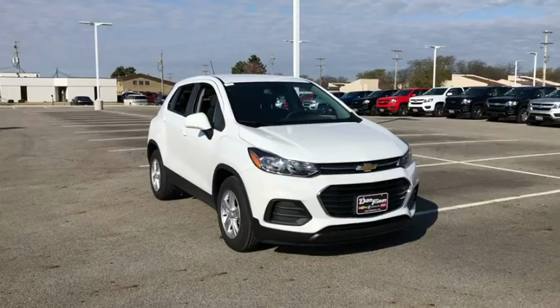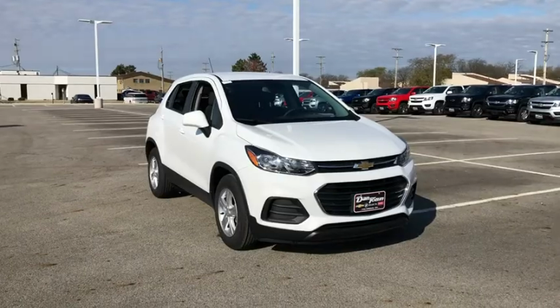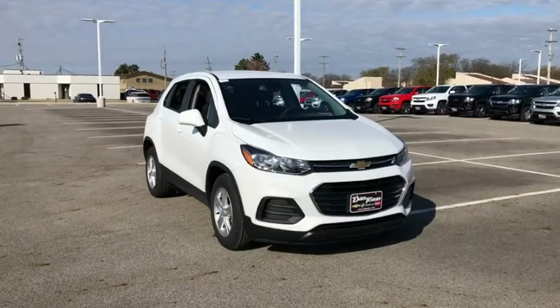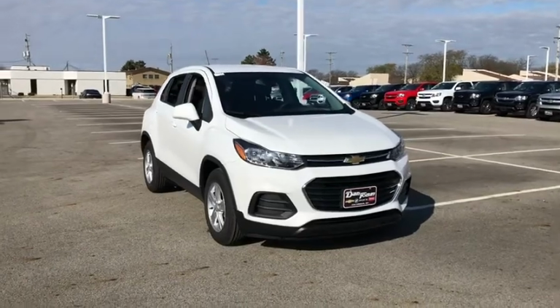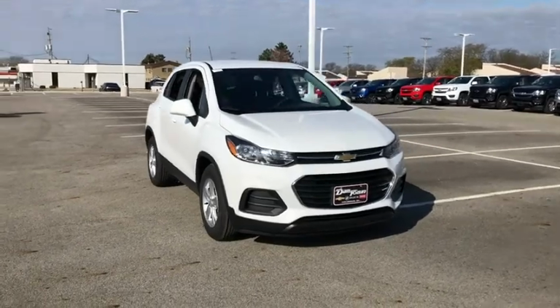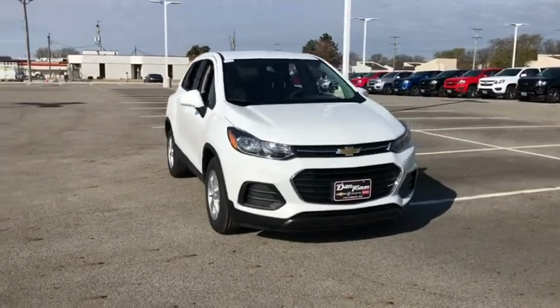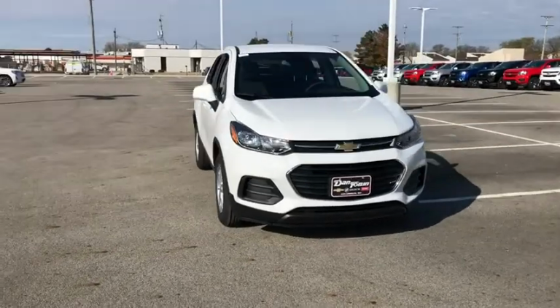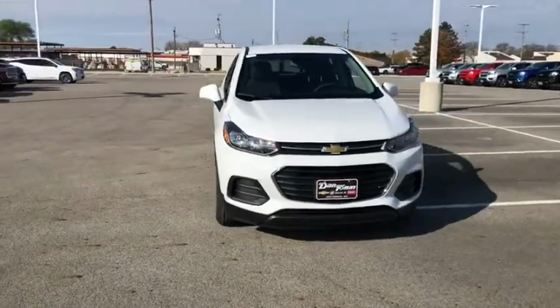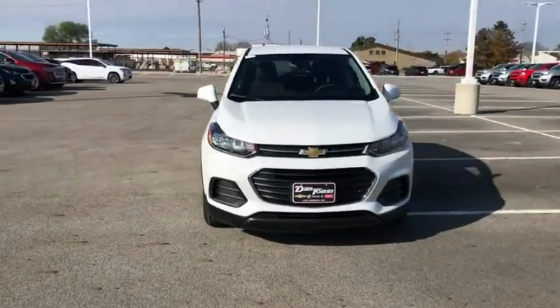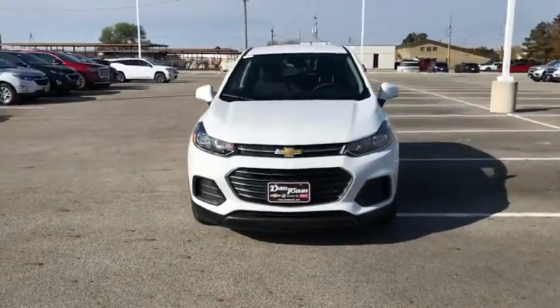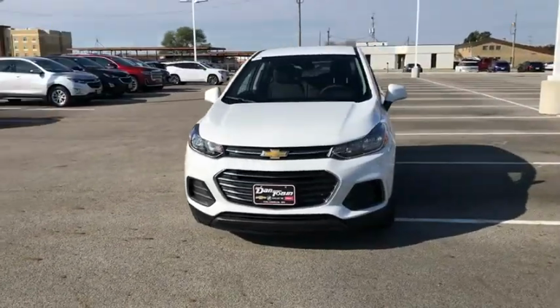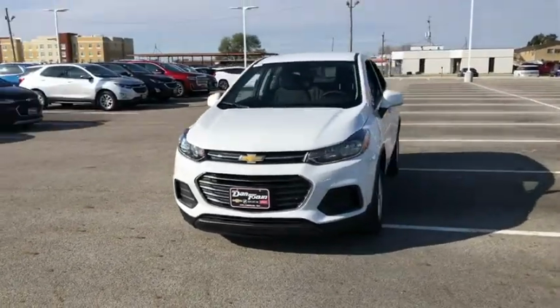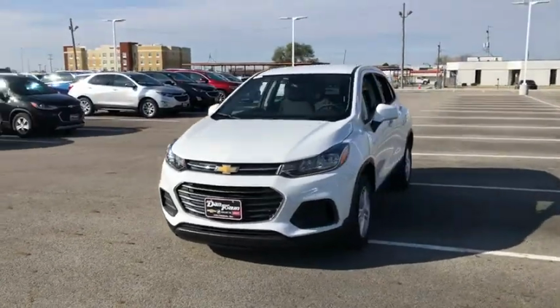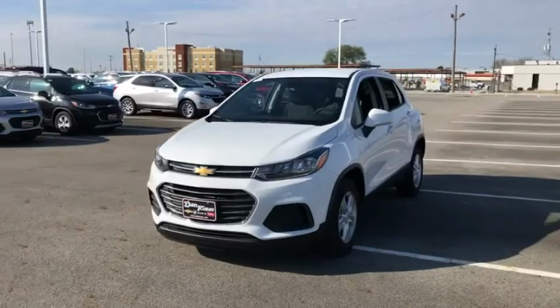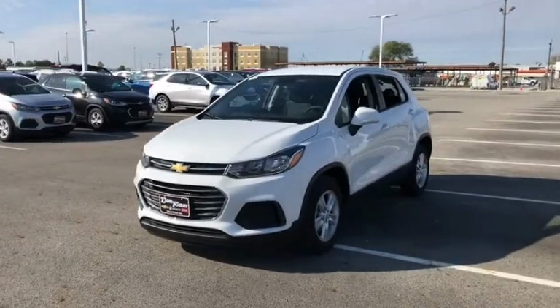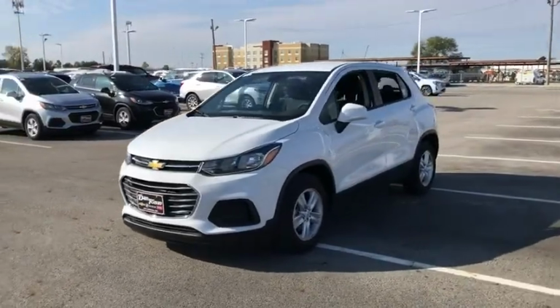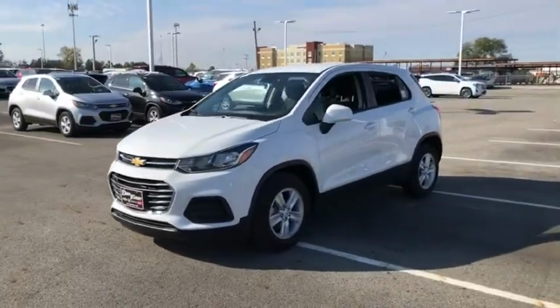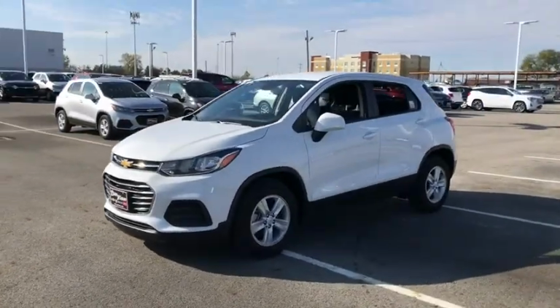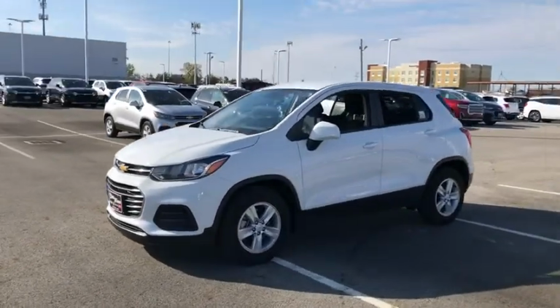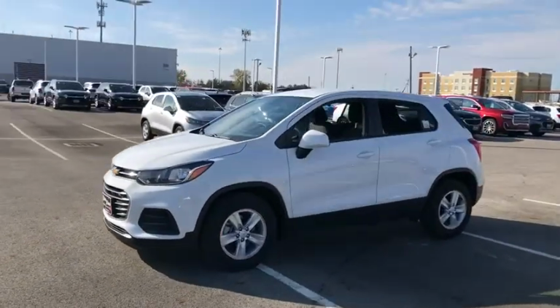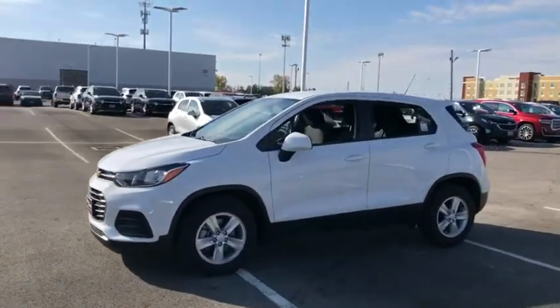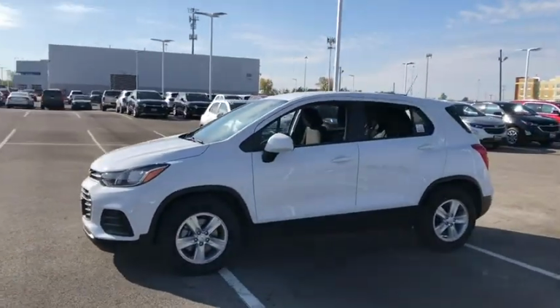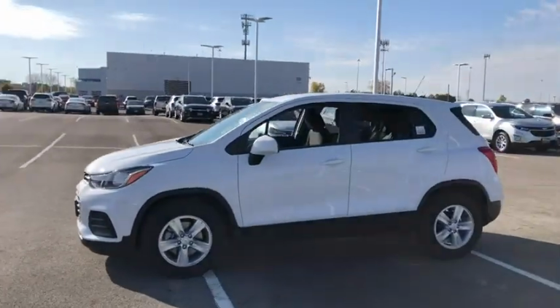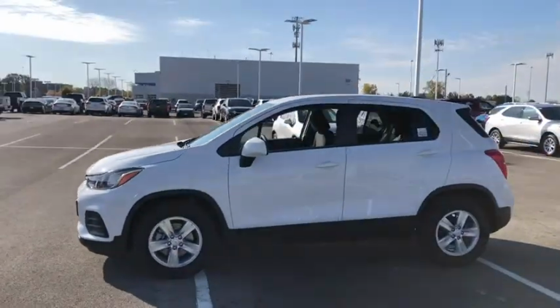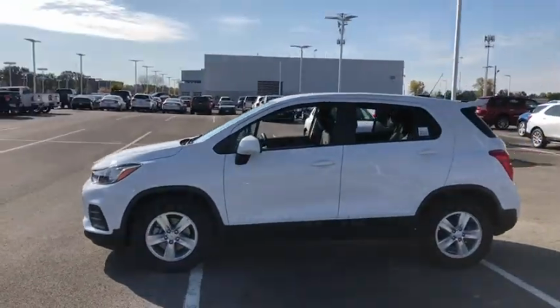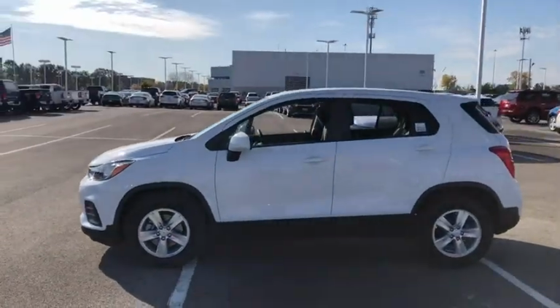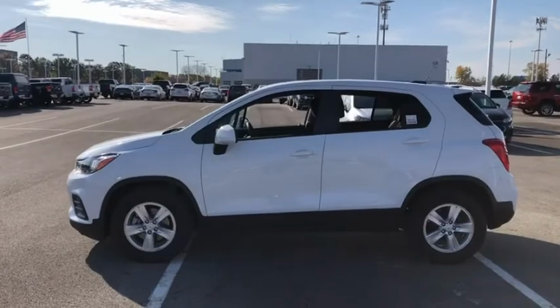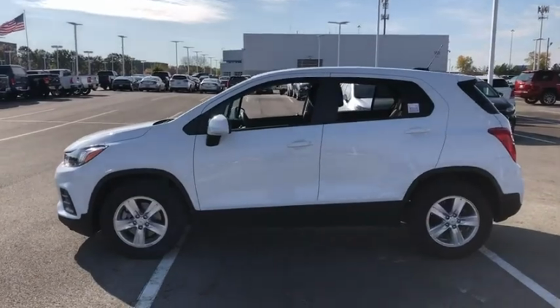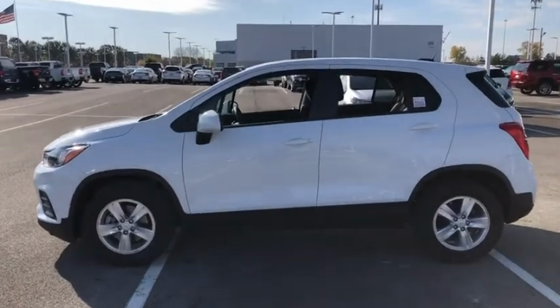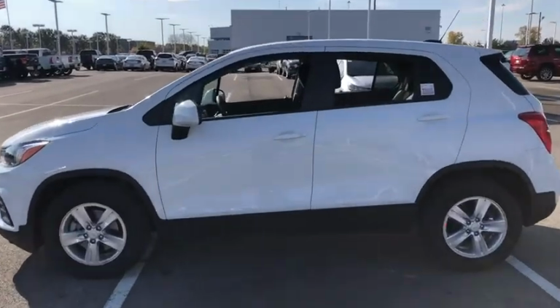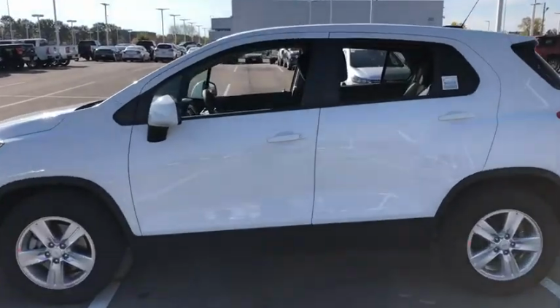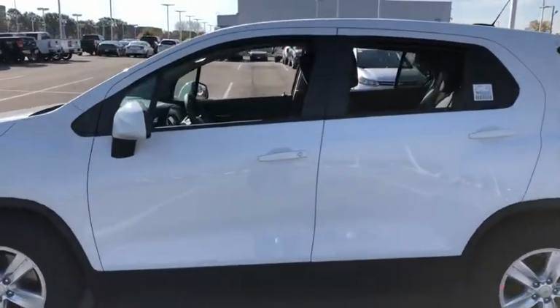You are going to love the 2020 Chevrolet Trax. The Trax is tiny on the outside, but remarkably spacious within. It comes with a clean and modern interior. This vehicle has less than 100 miles.